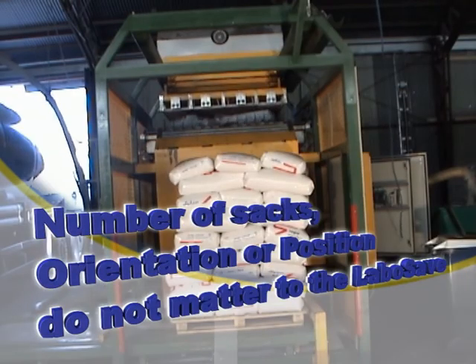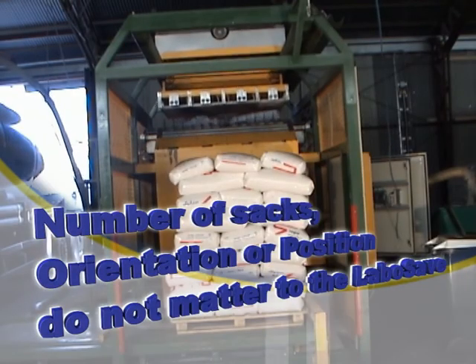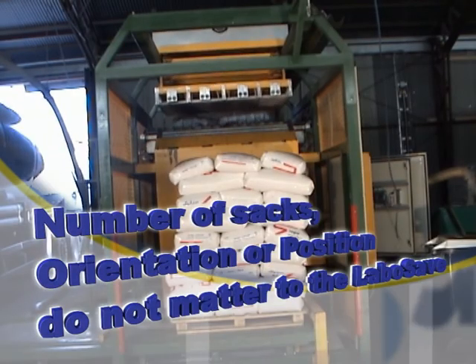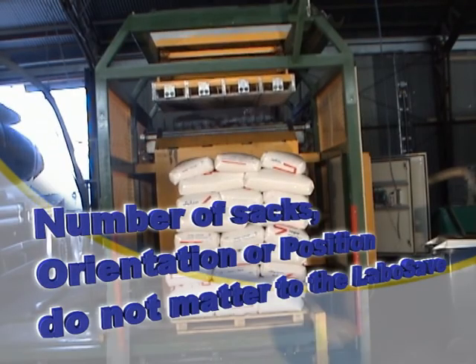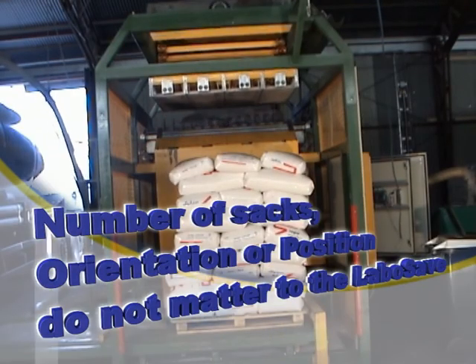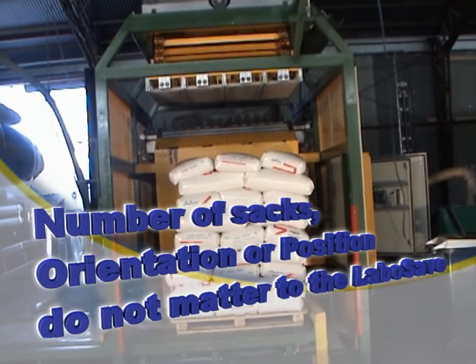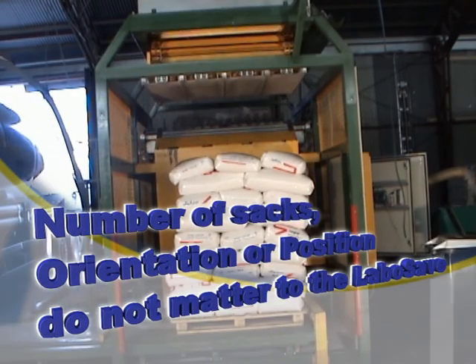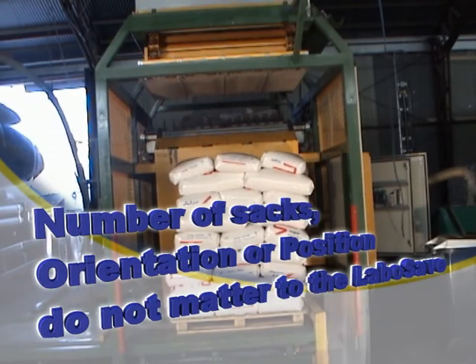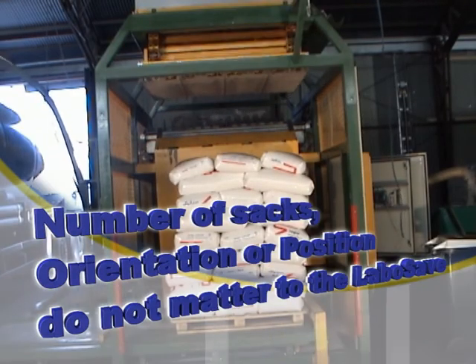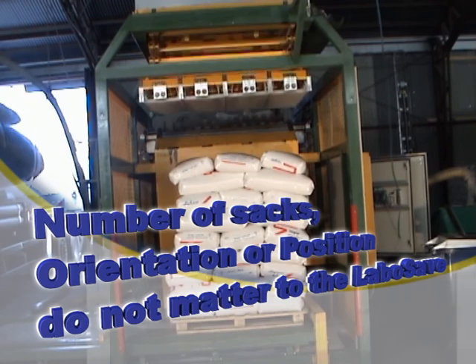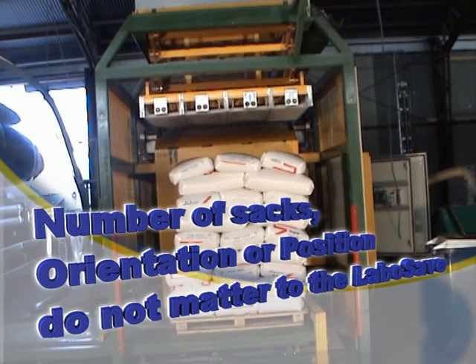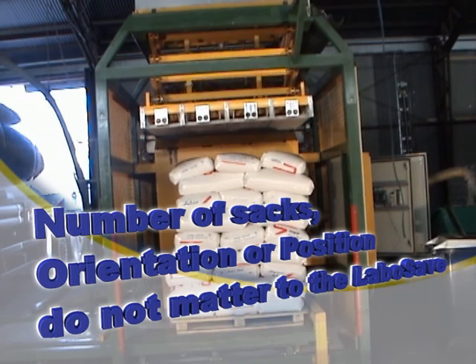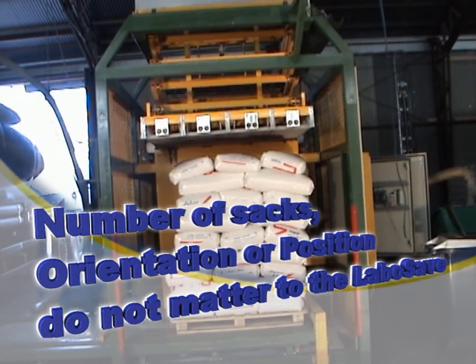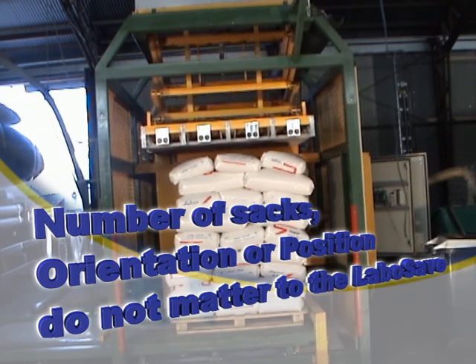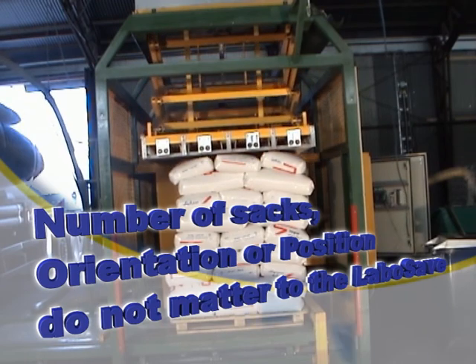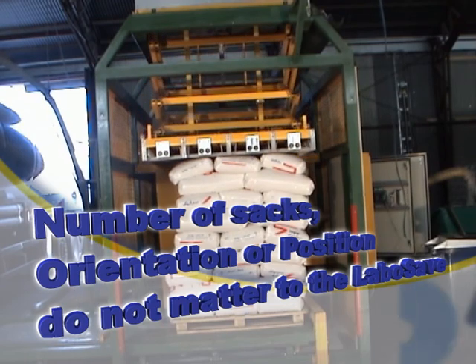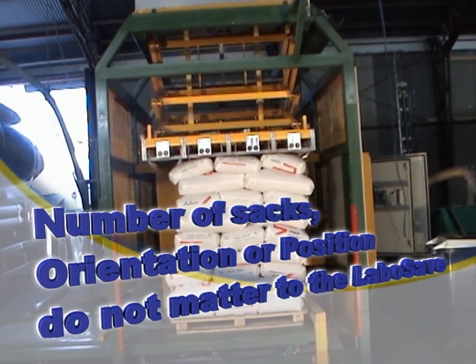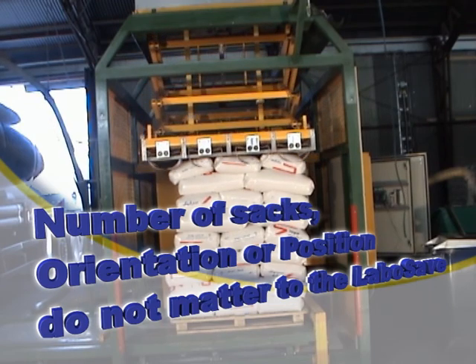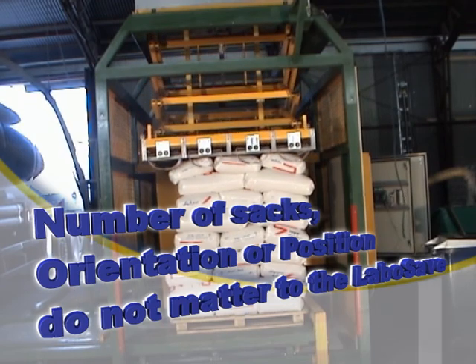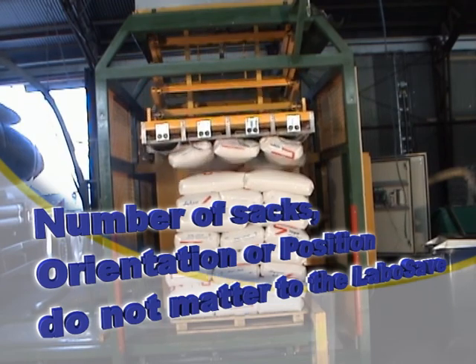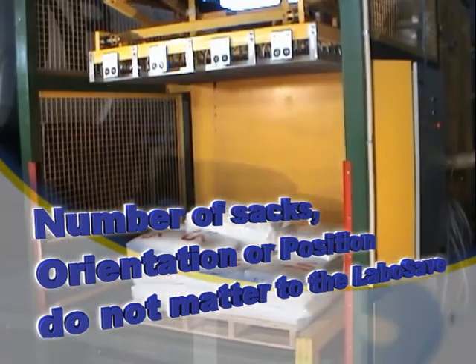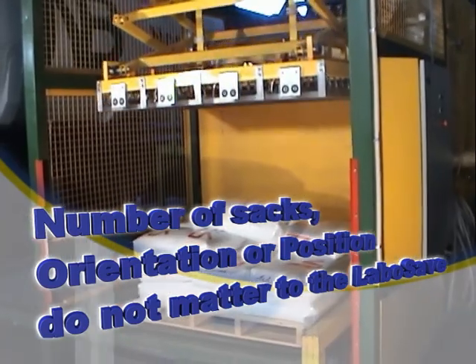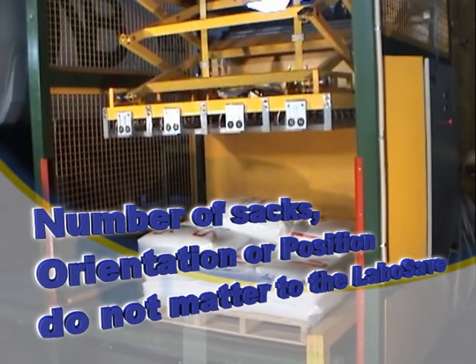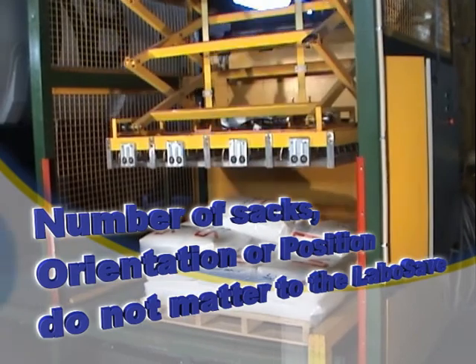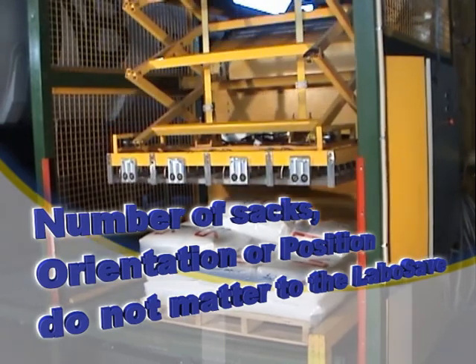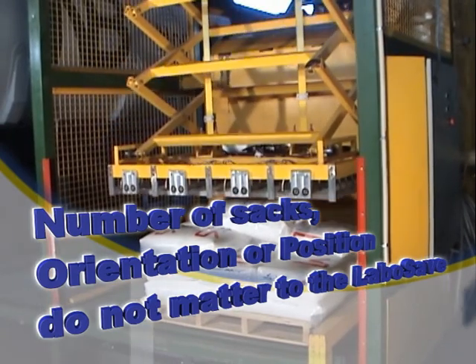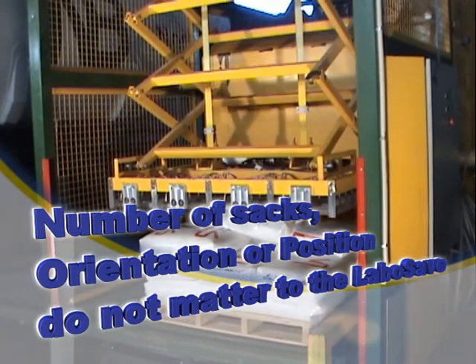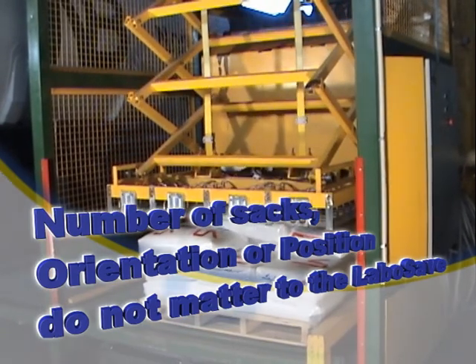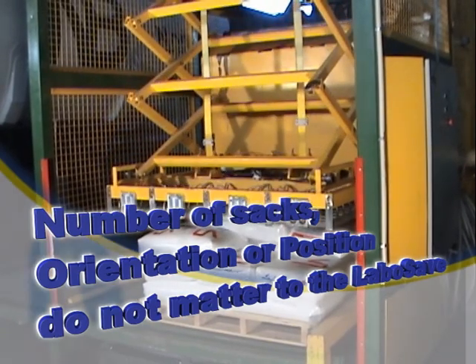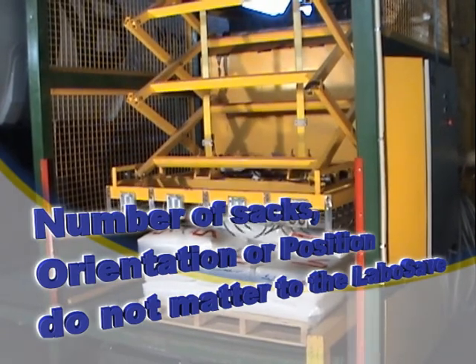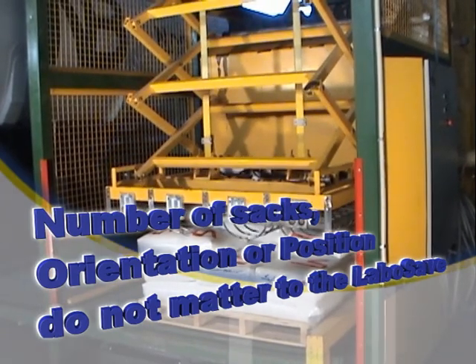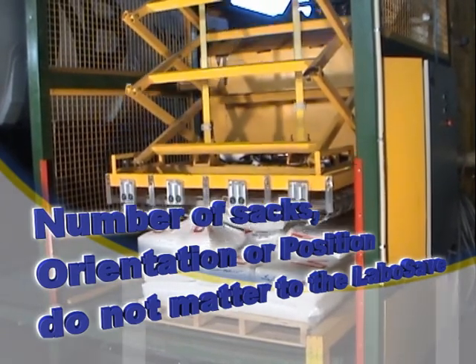The number of sacks, their orientation or position don't matter to the LaborSave. The gripping system can easily manage inclined loads.